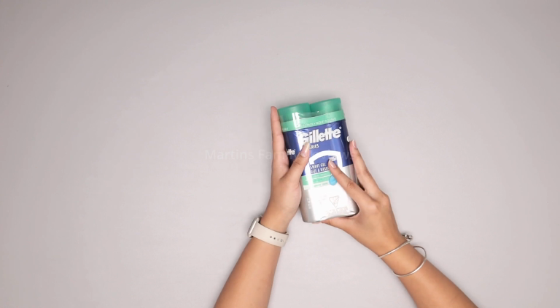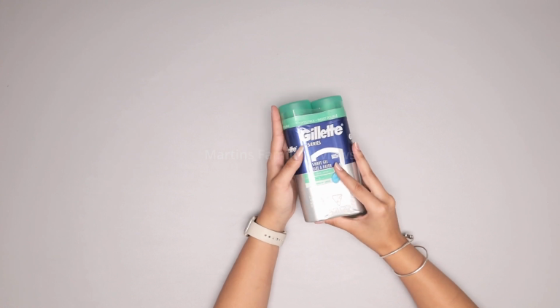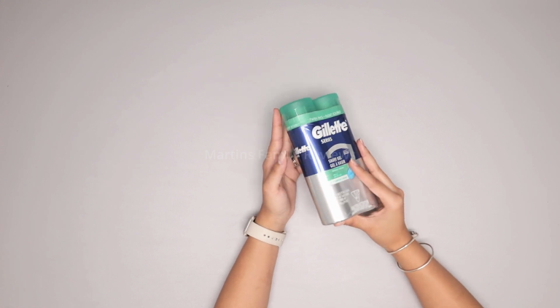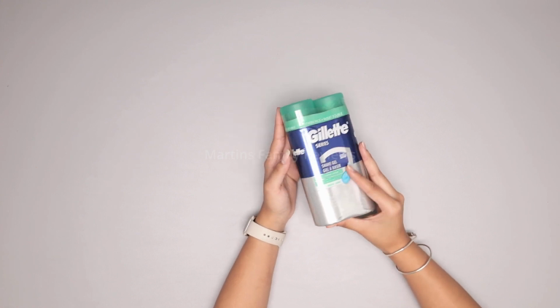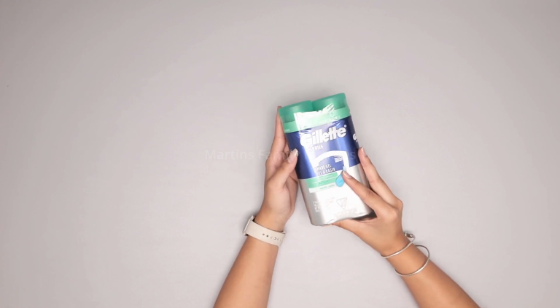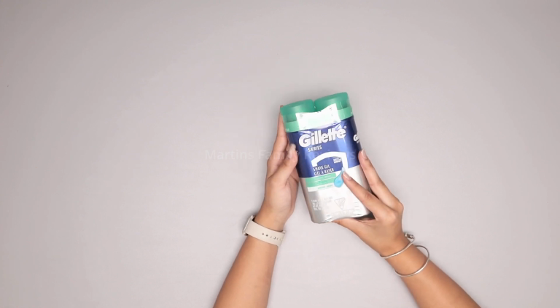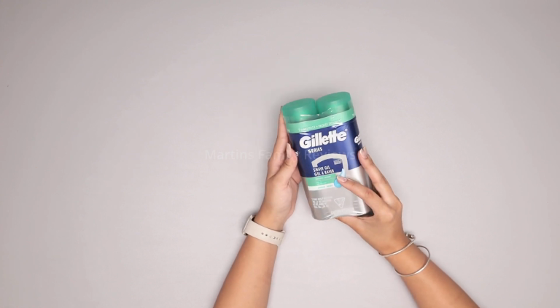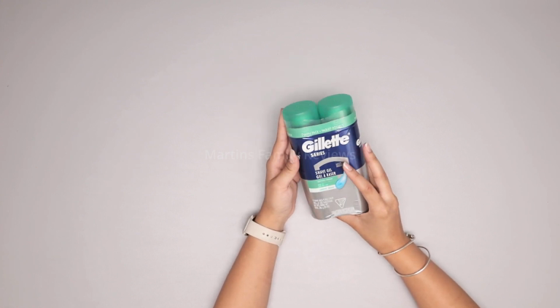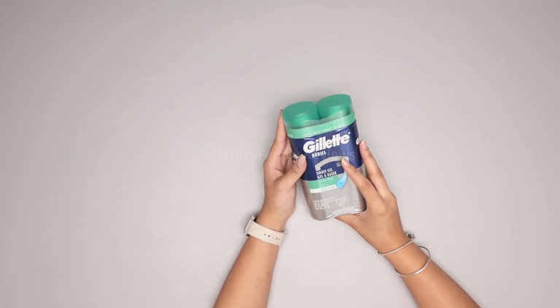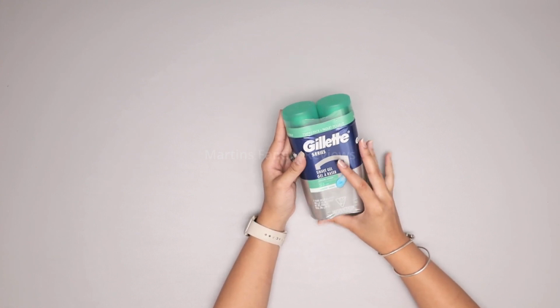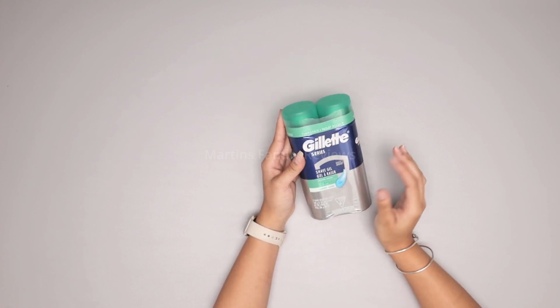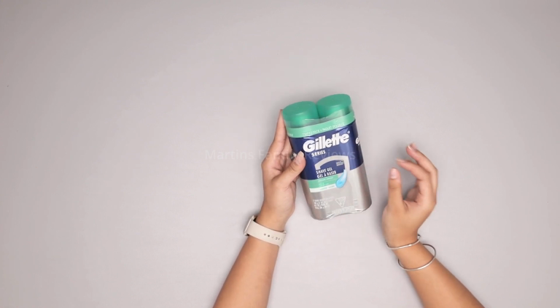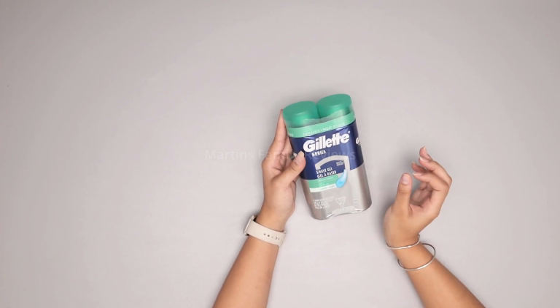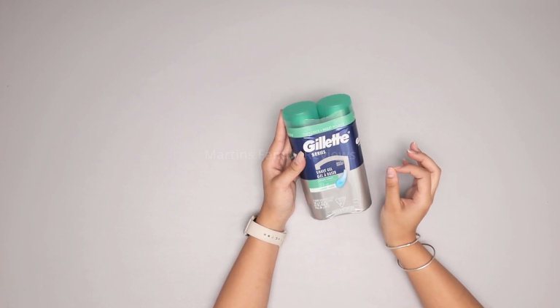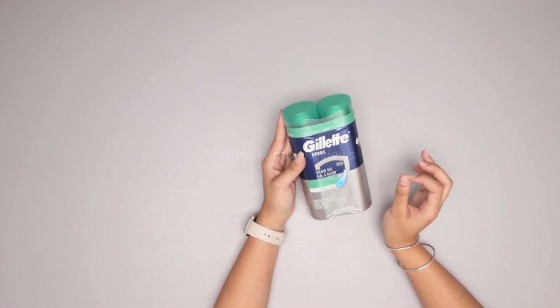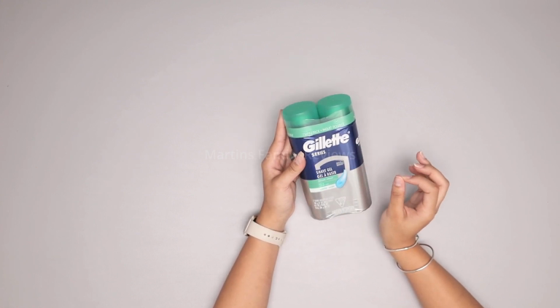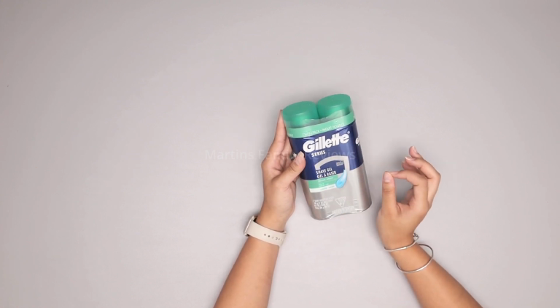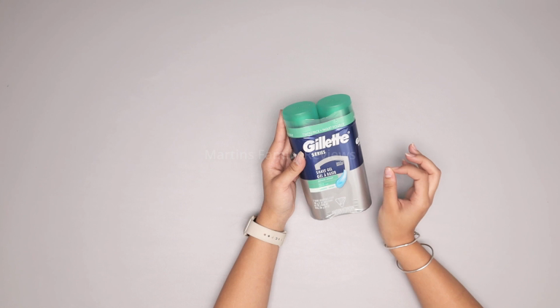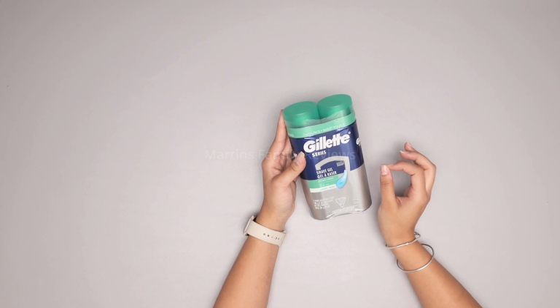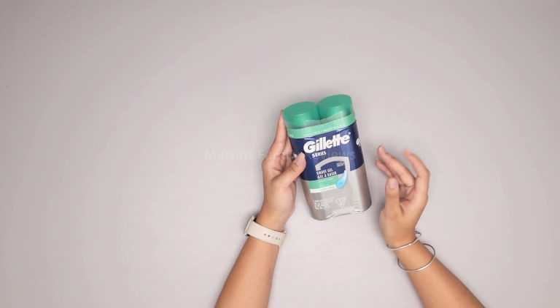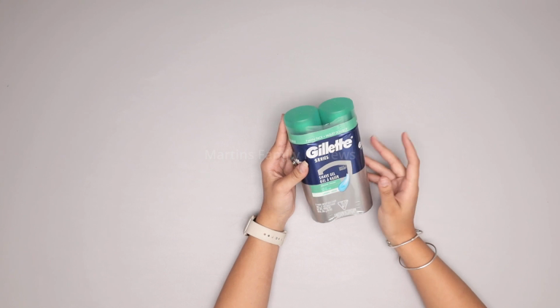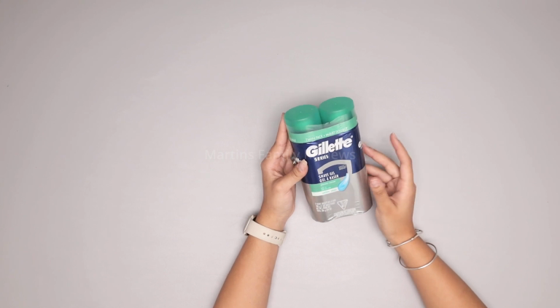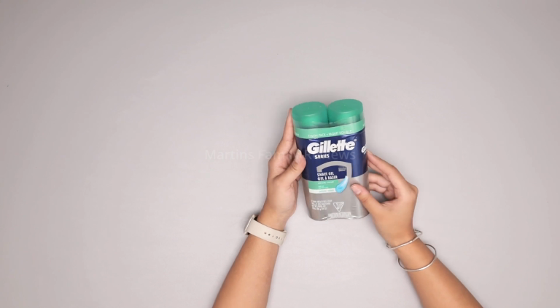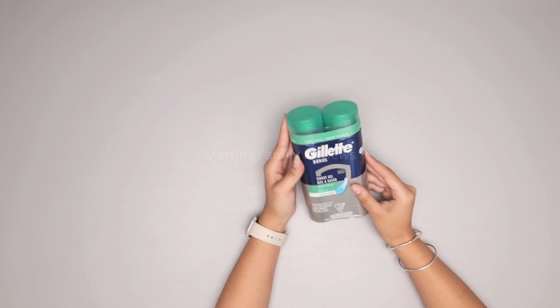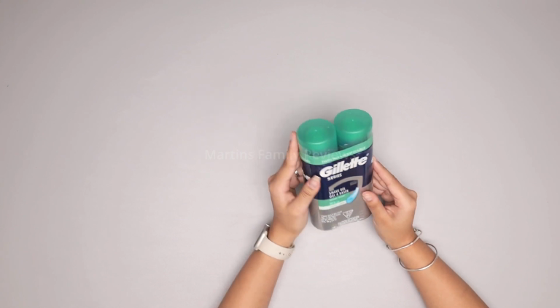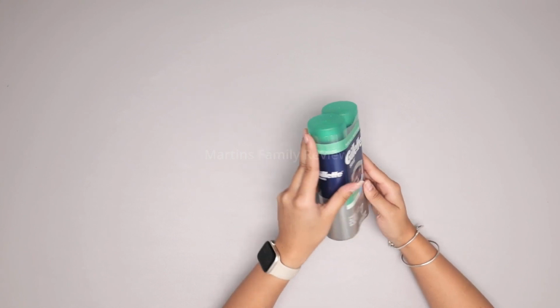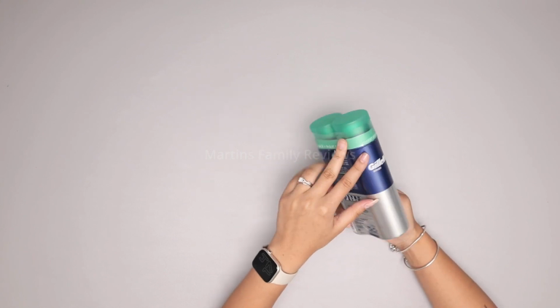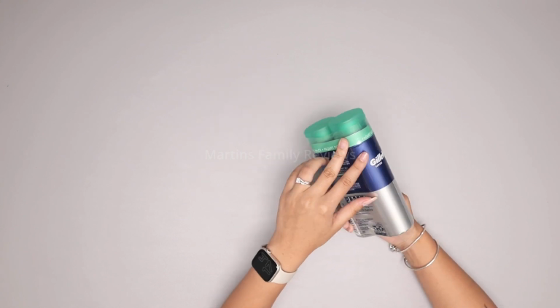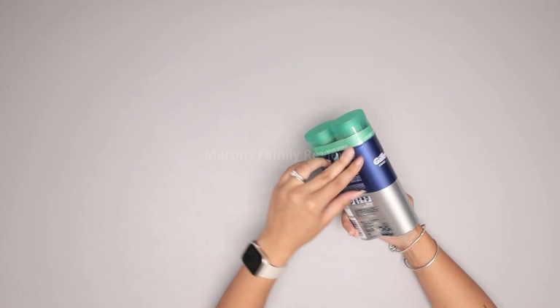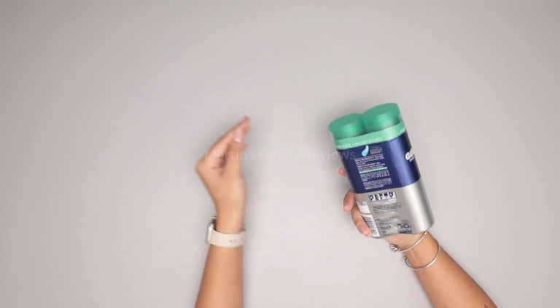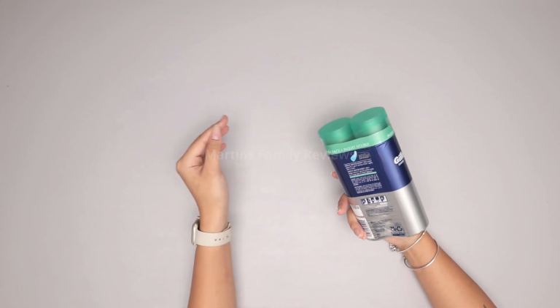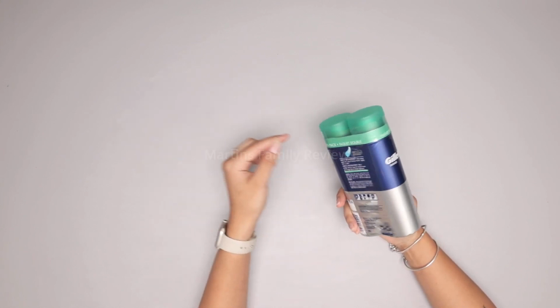This one comes in a pack of two, and they're each 198 grams or seven ounces, so they're definitely going to last you quite a while.